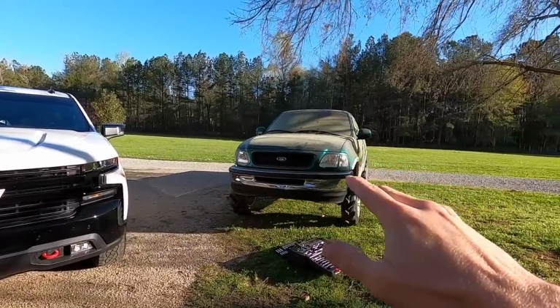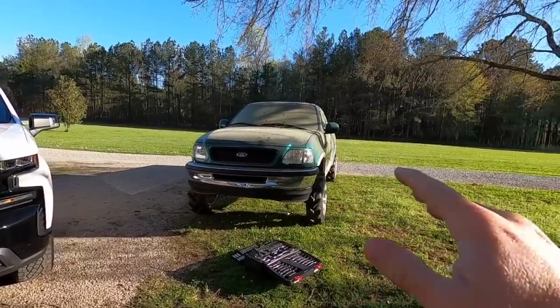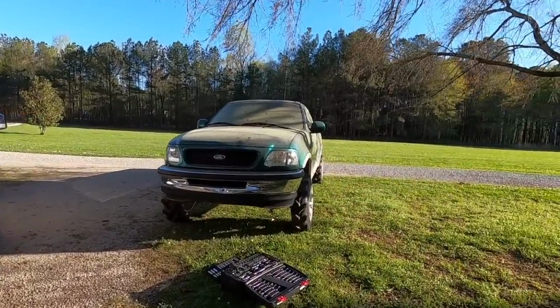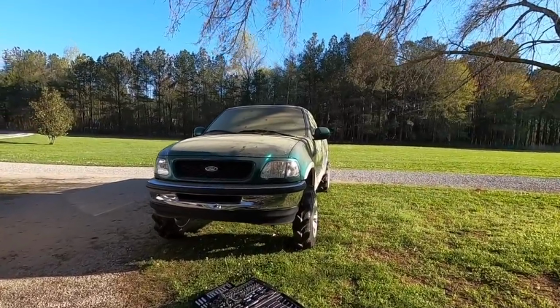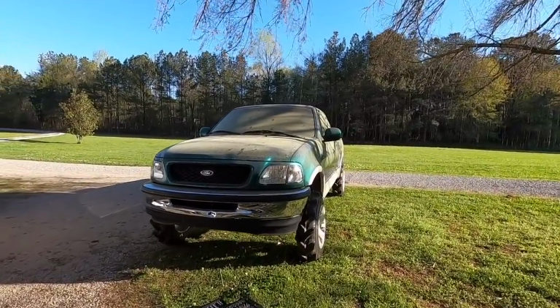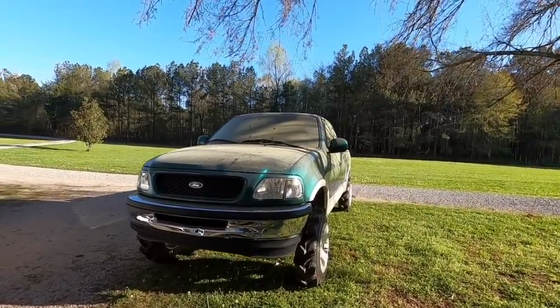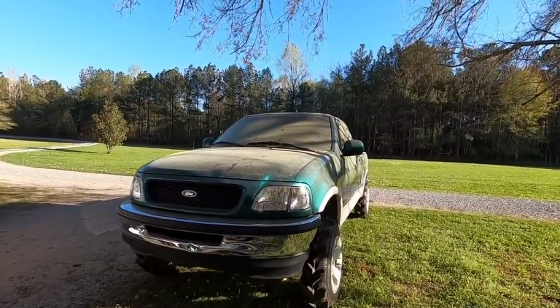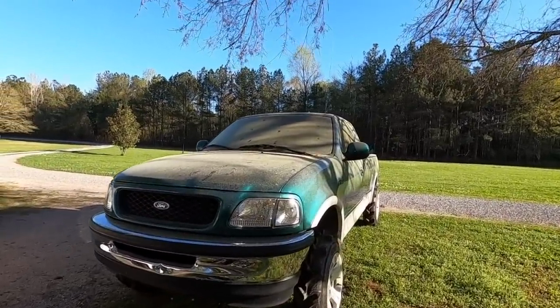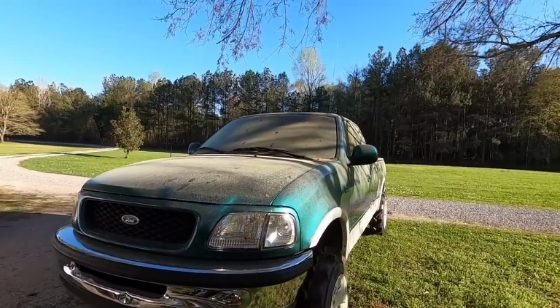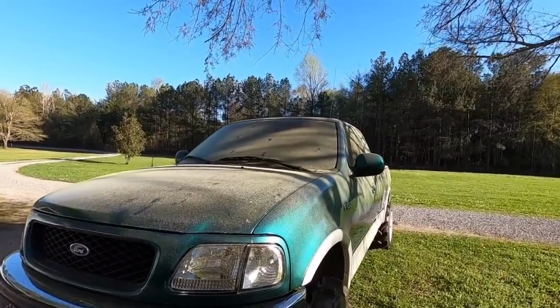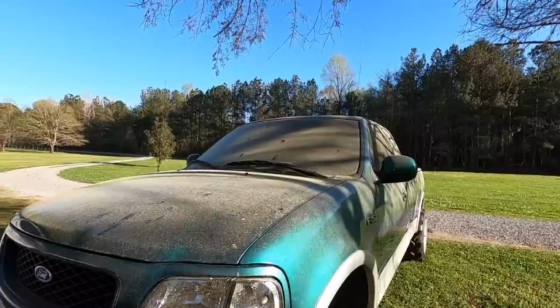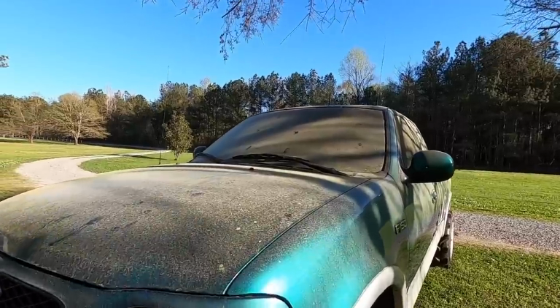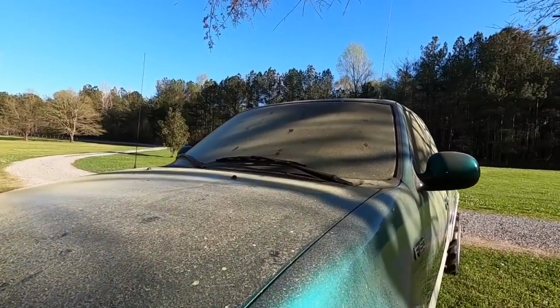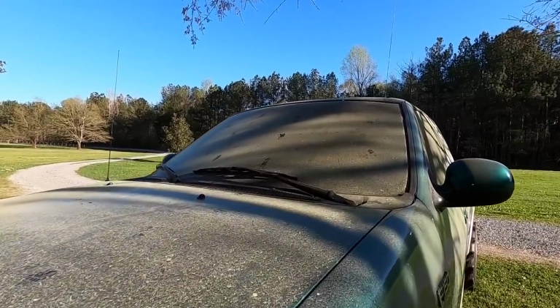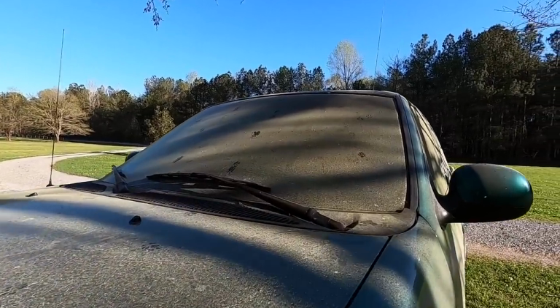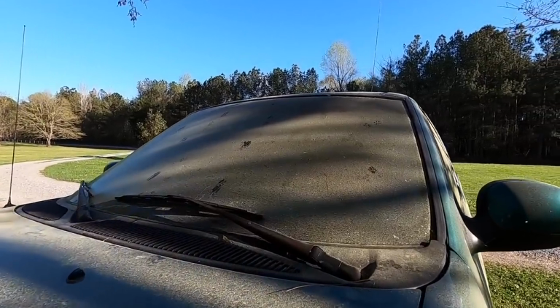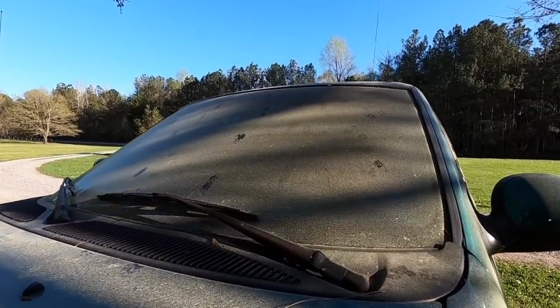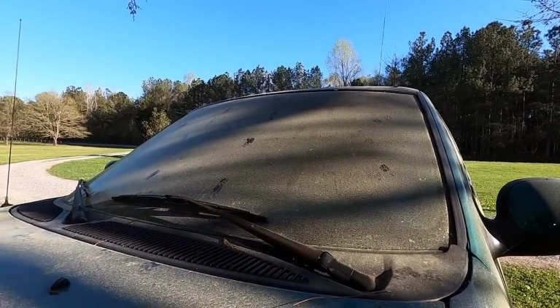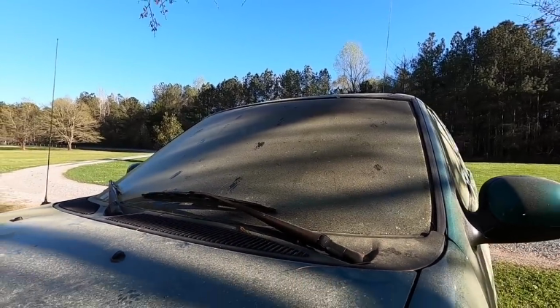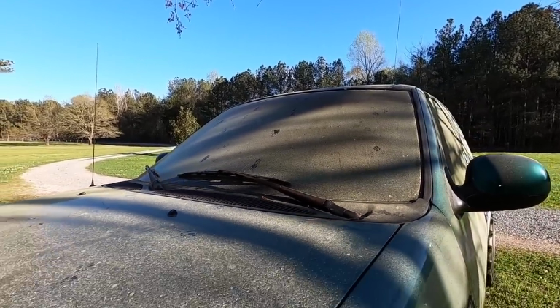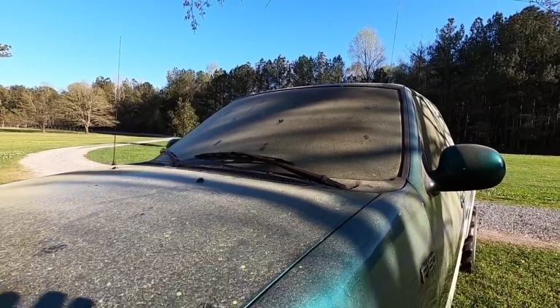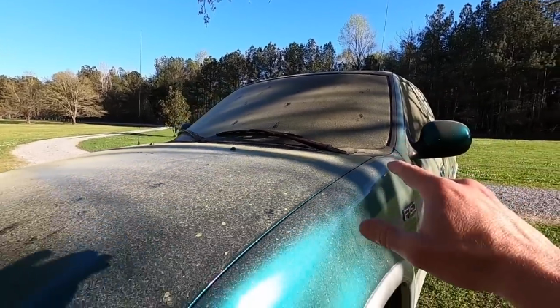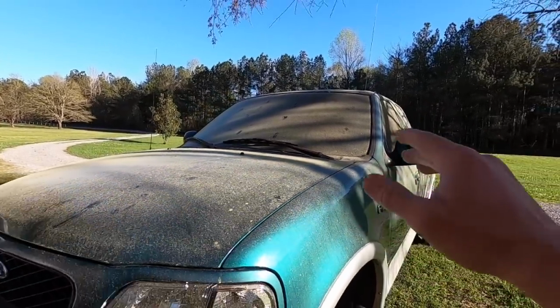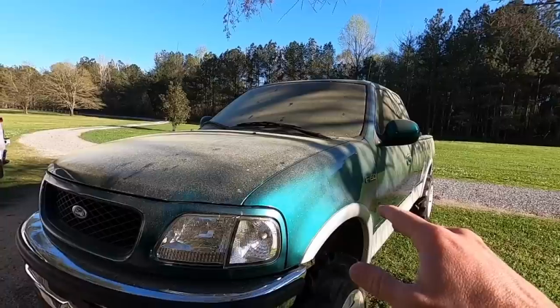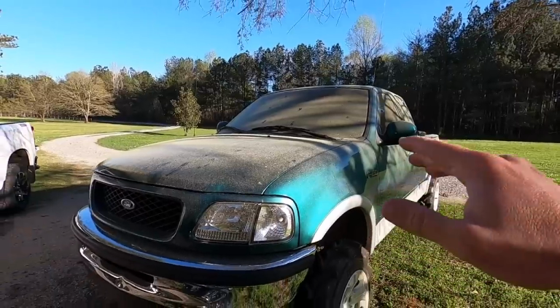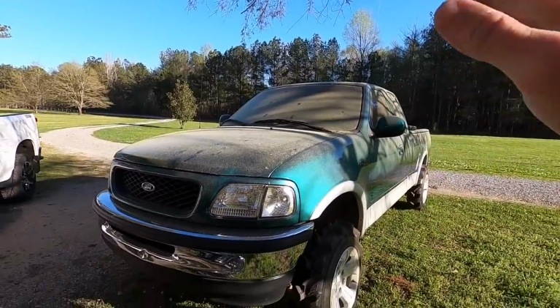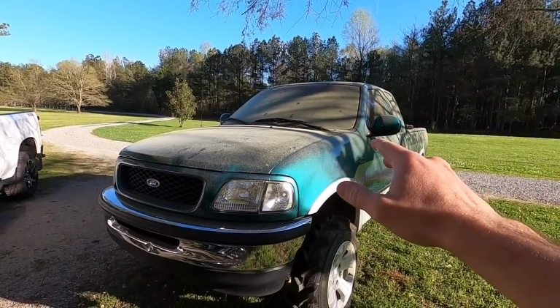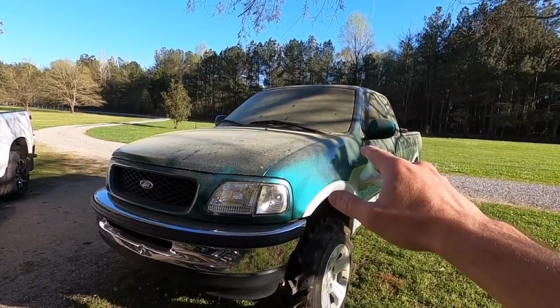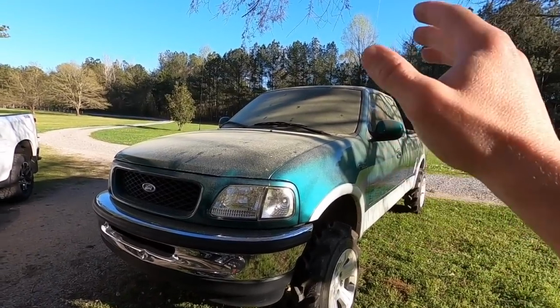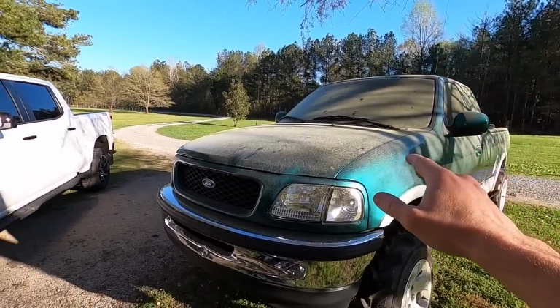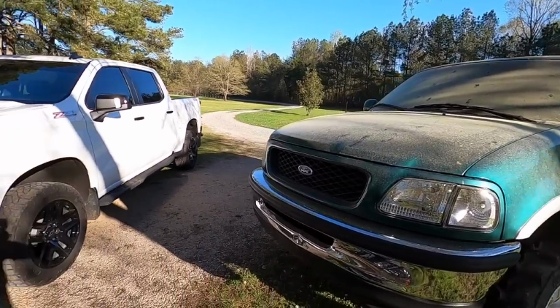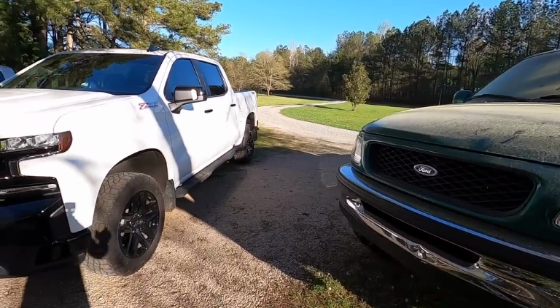A lot of people asking where's Larry — Larry has clearly been parked for quite a while. You can't even see through the windshield; got cat prints on there. We gotta bring Larry back to its former glory for sure, very soon.